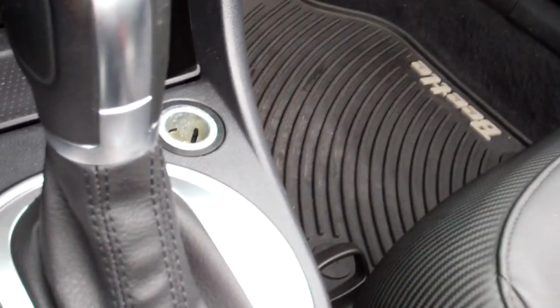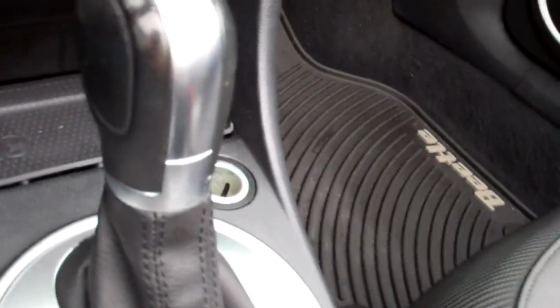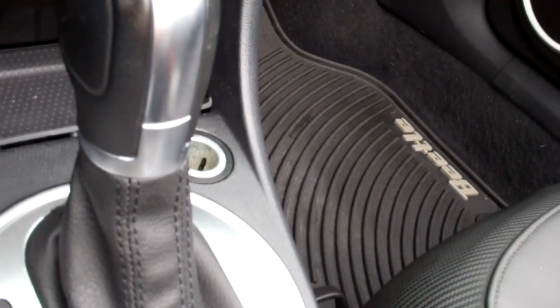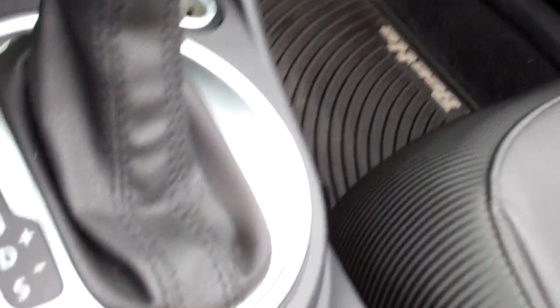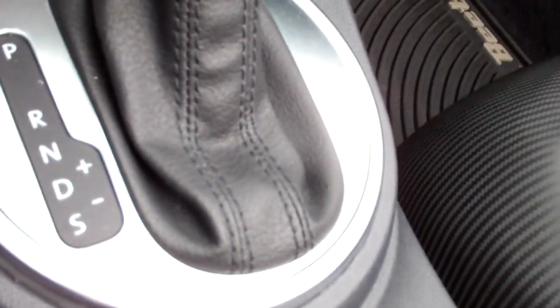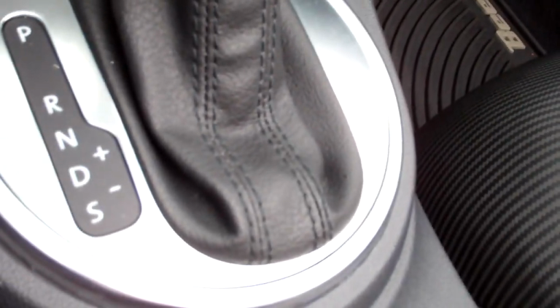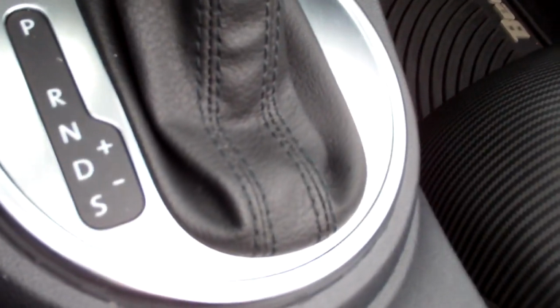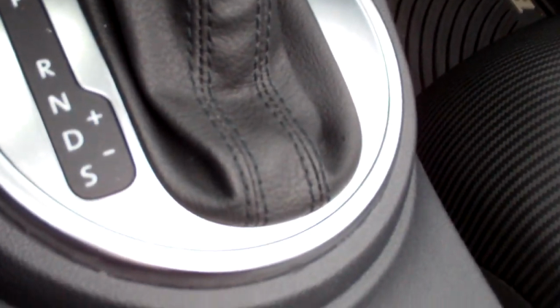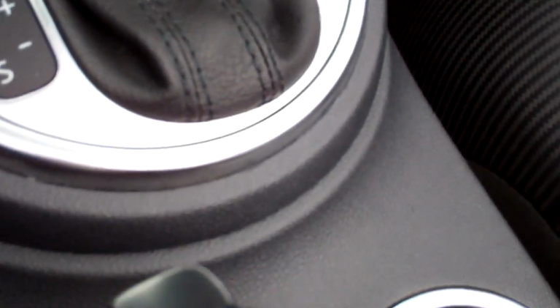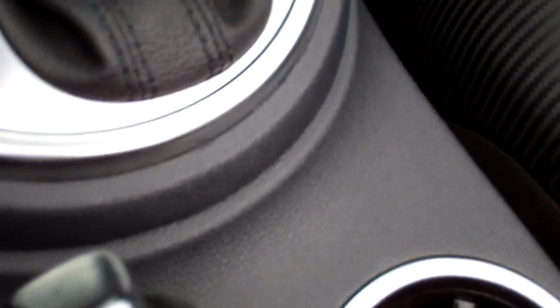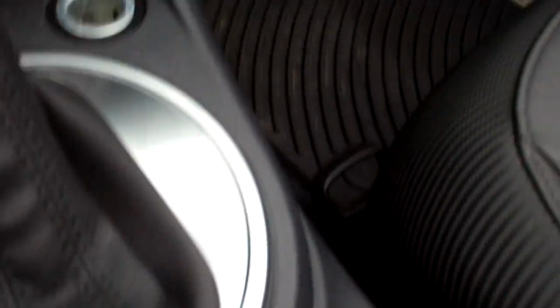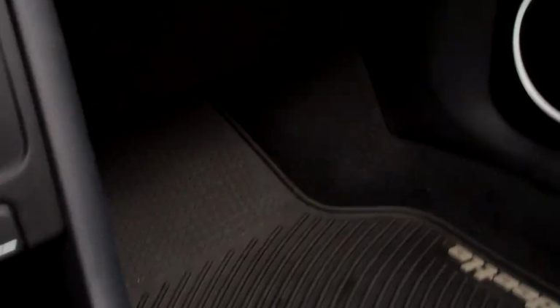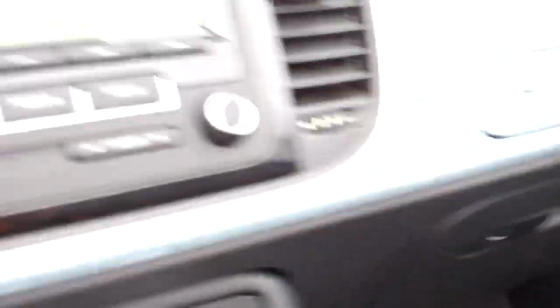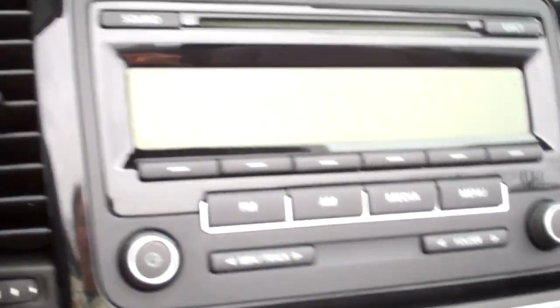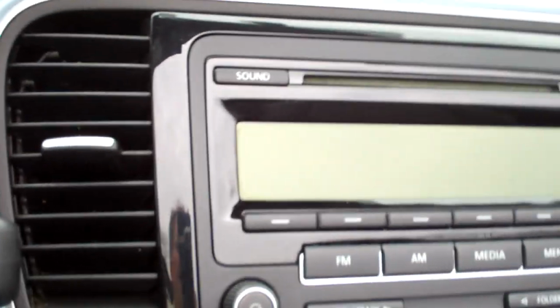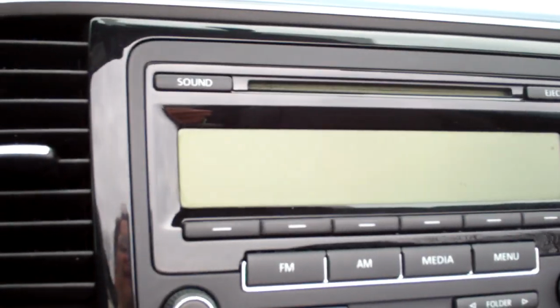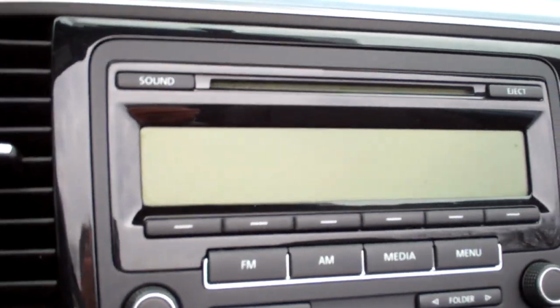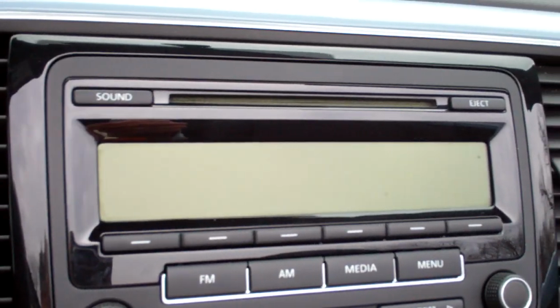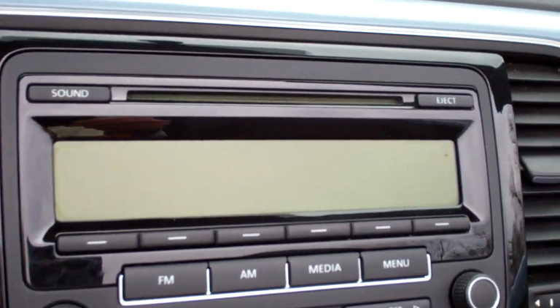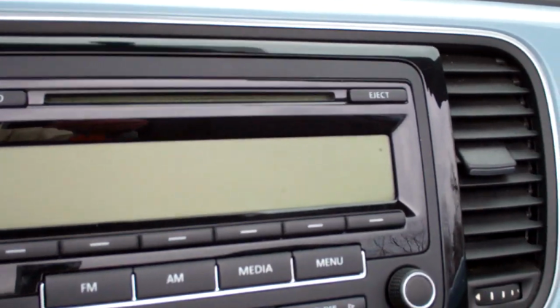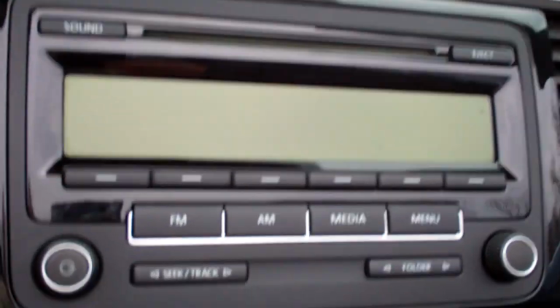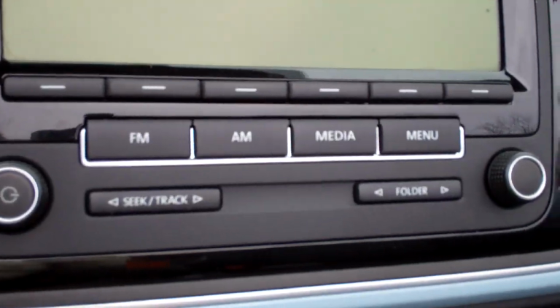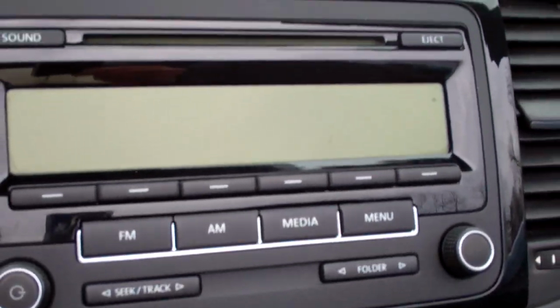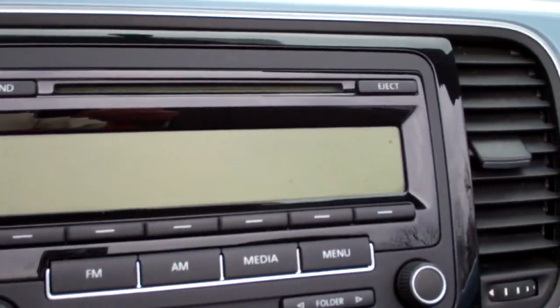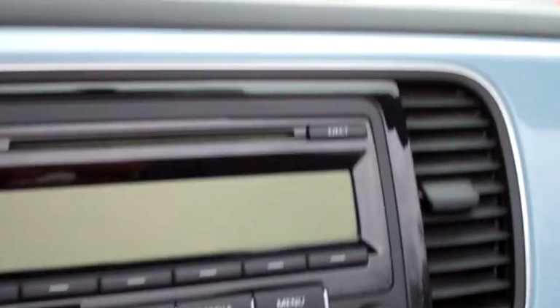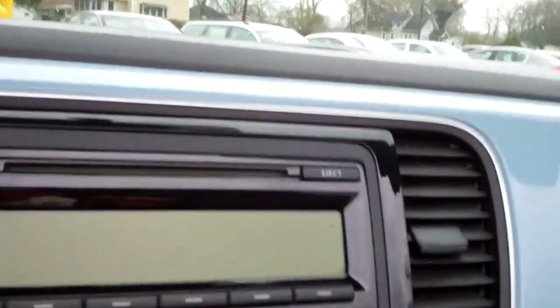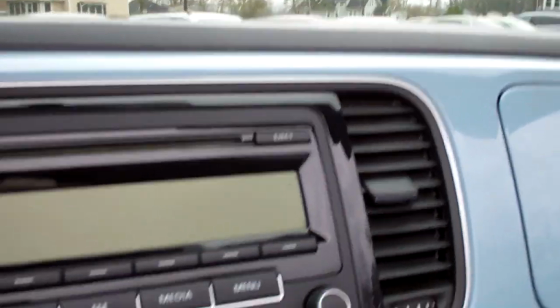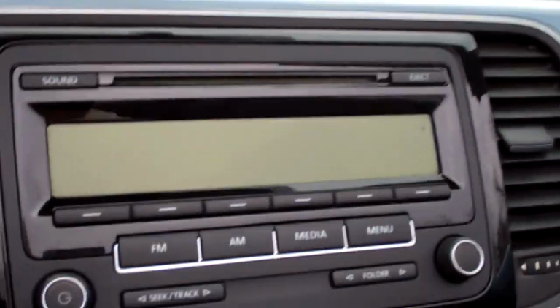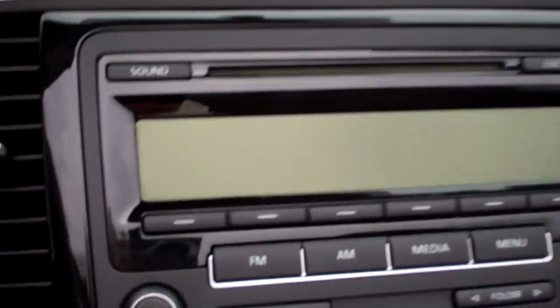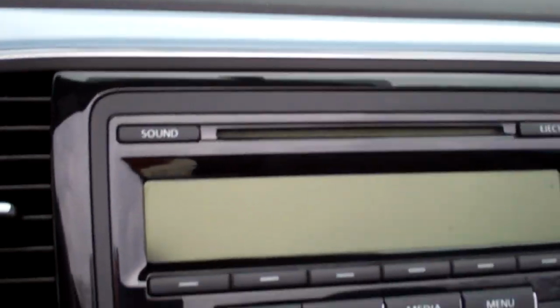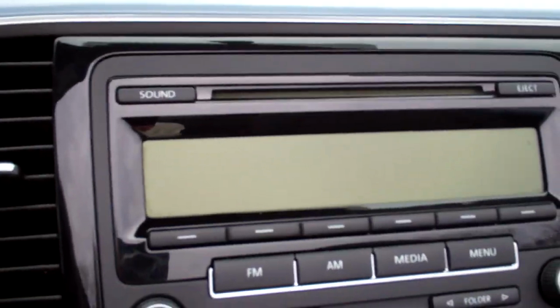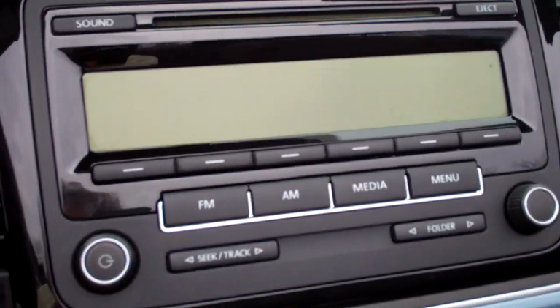Automatic transmission — you can move the shifter over and shift it manually if you so desire. Power outlets. Stereo with FM, AM. You can plug in SiriusXM media if you subscribe. Looks like CD as well.